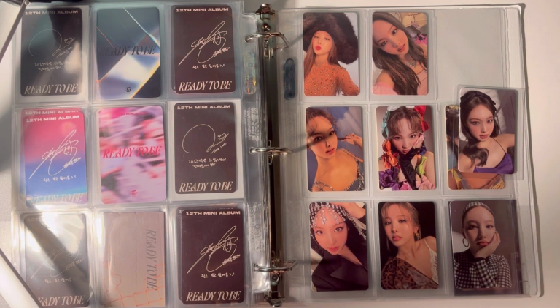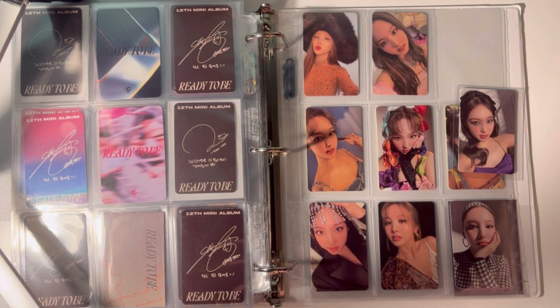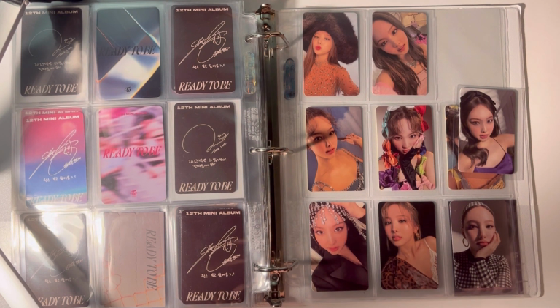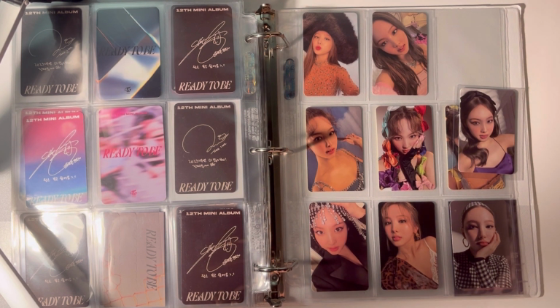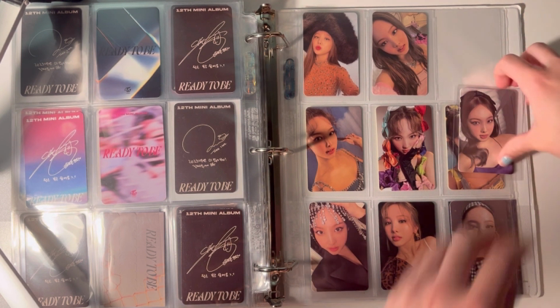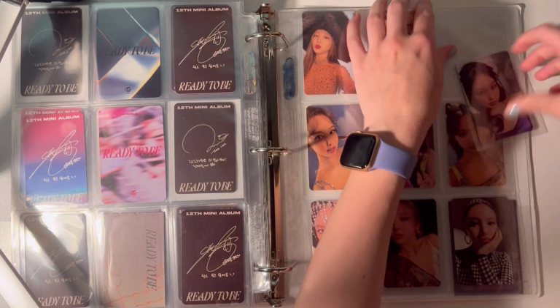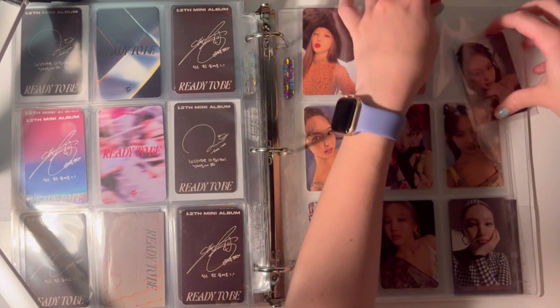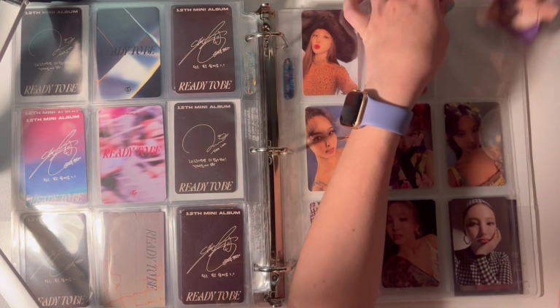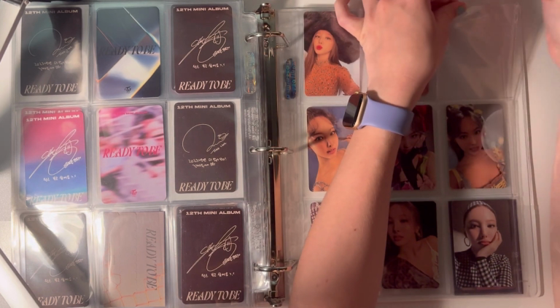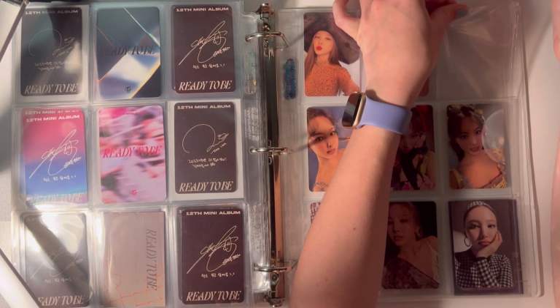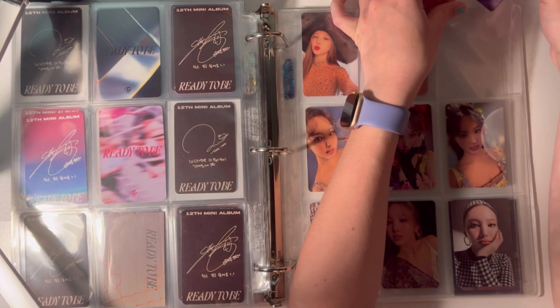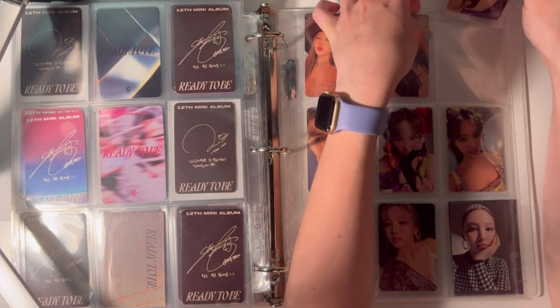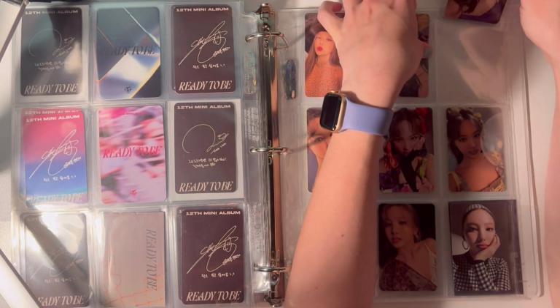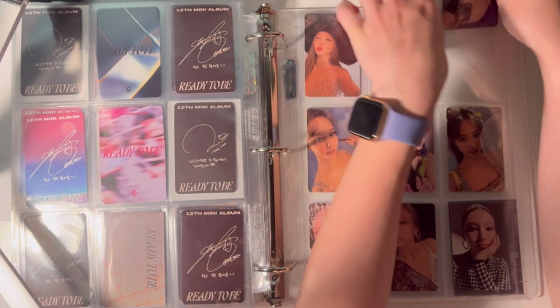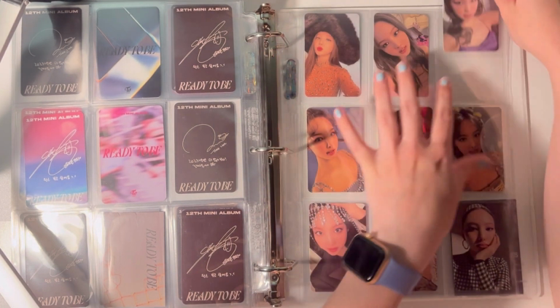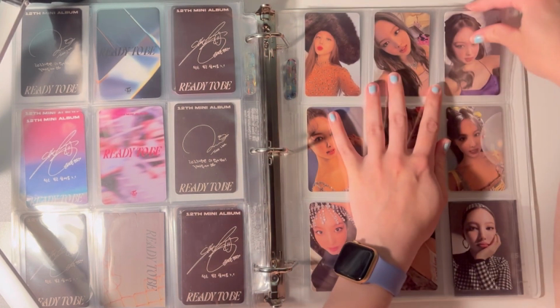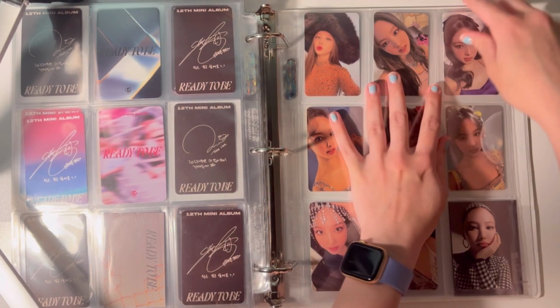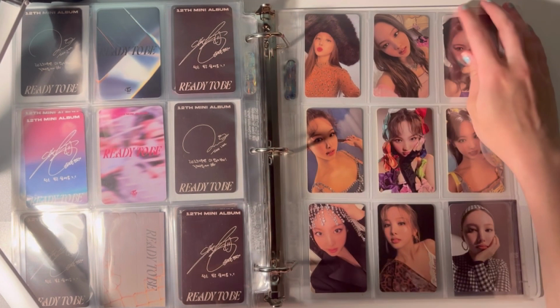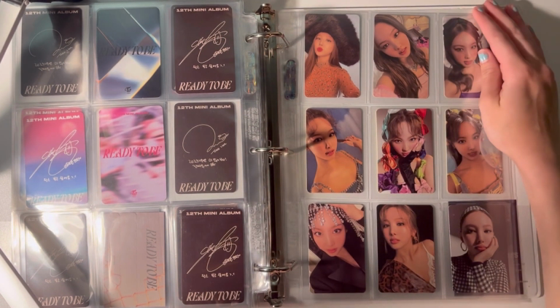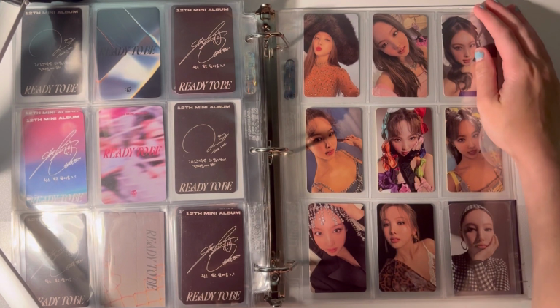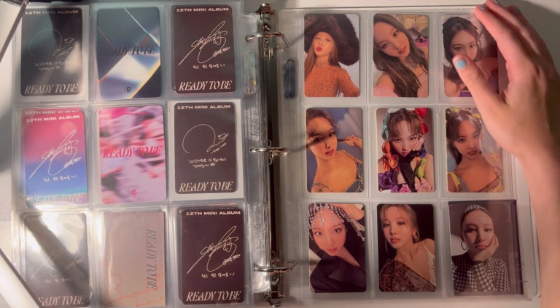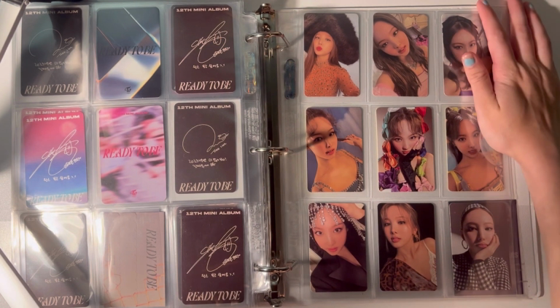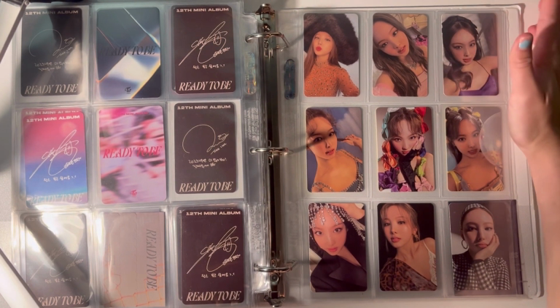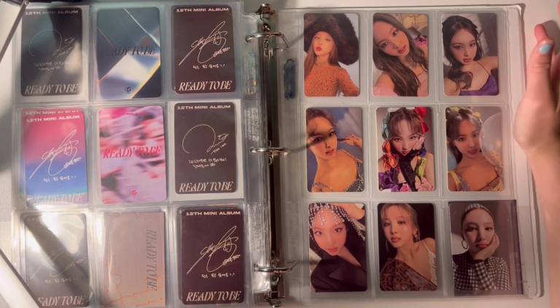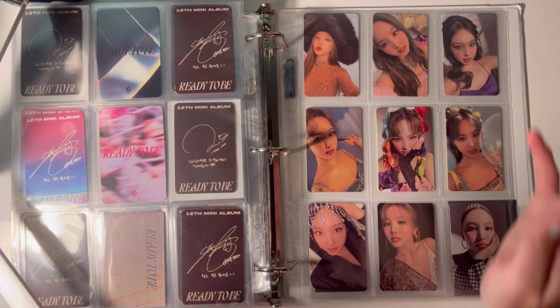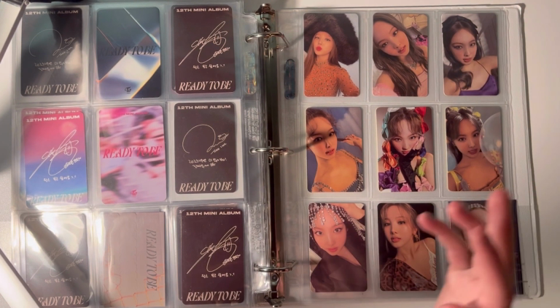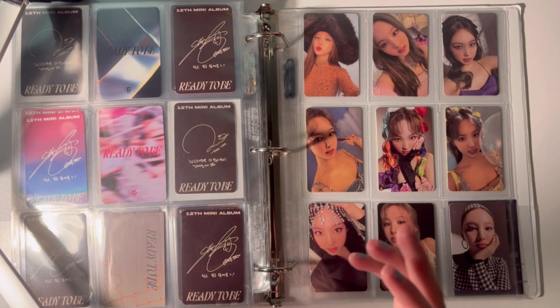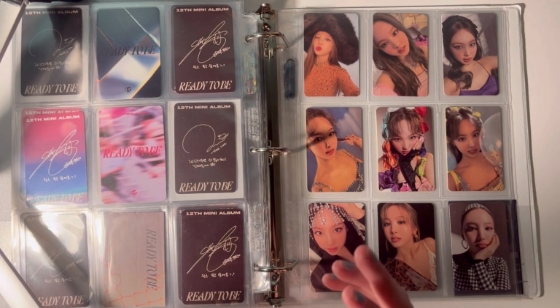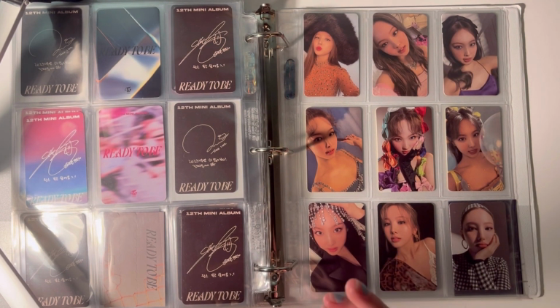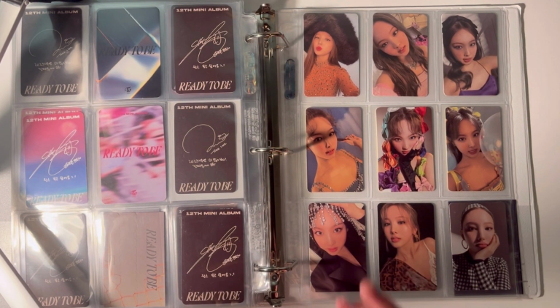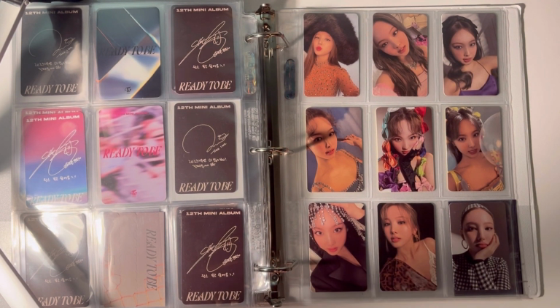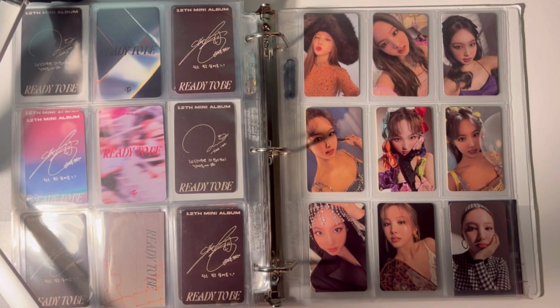Not to end this on a bummer note that I'm missing three cards, but I am missing a lot of stuff. I just need to clean my room and then maybe I'll find them. We'll see. But this looks stunning.